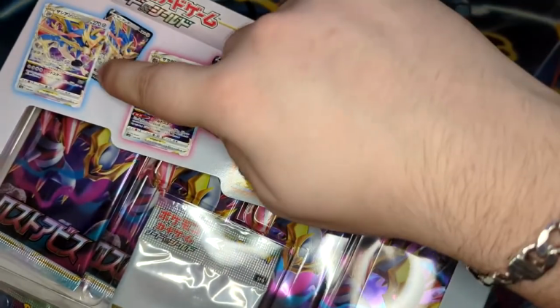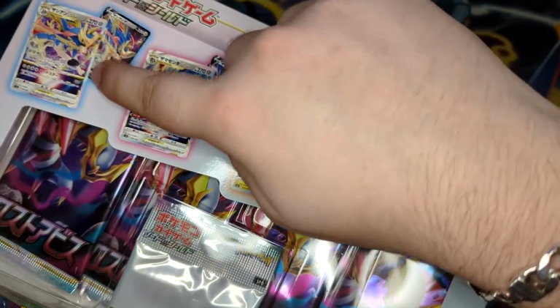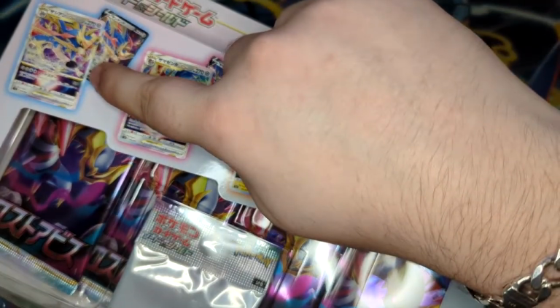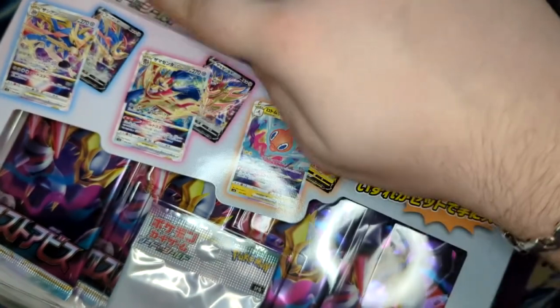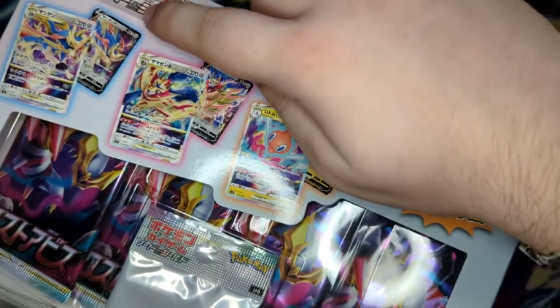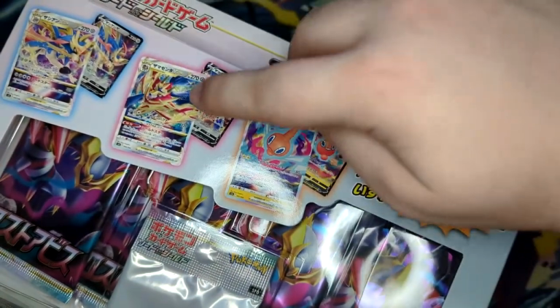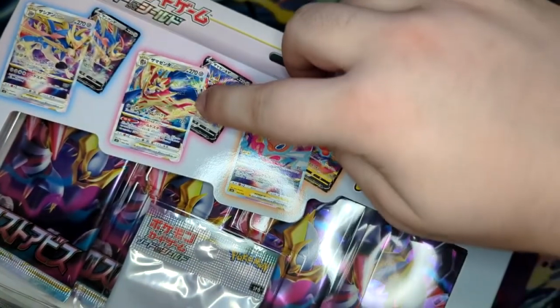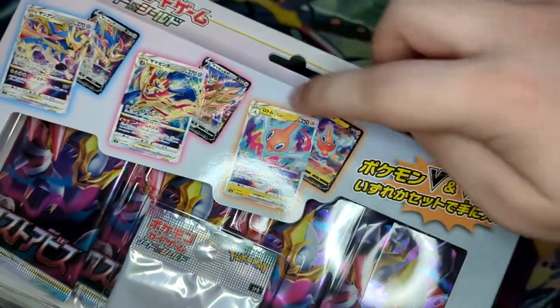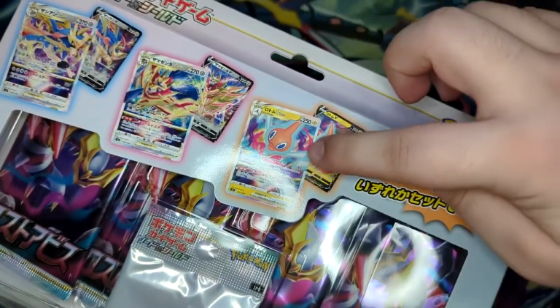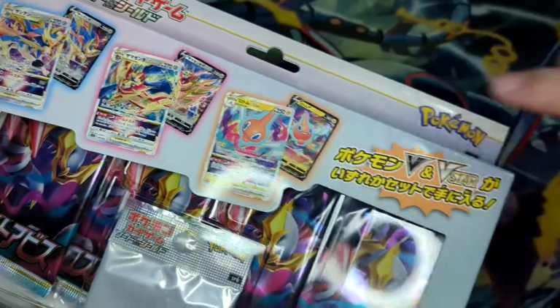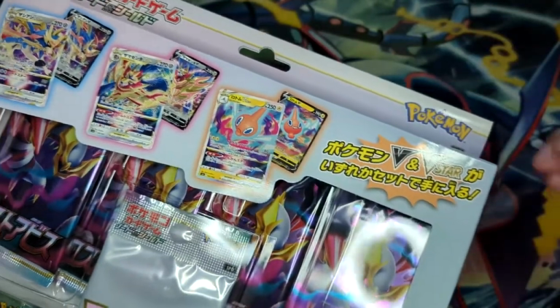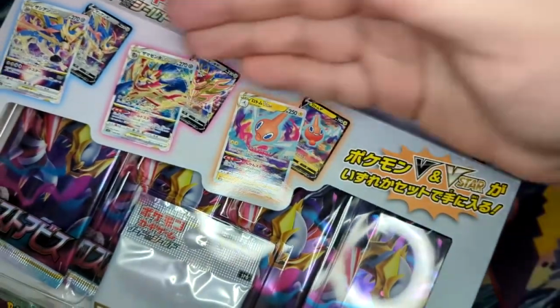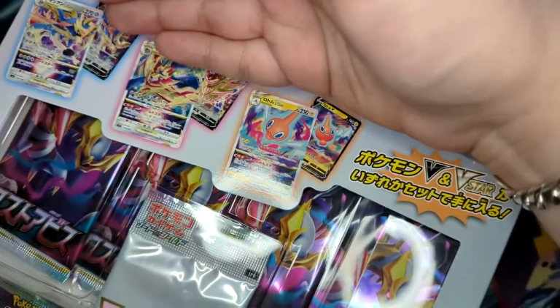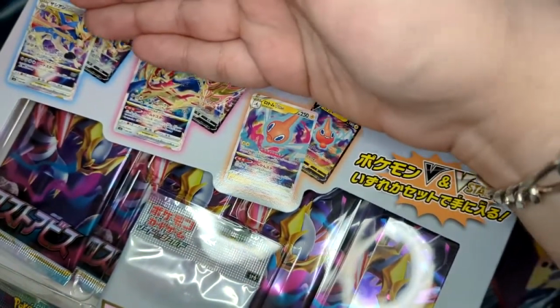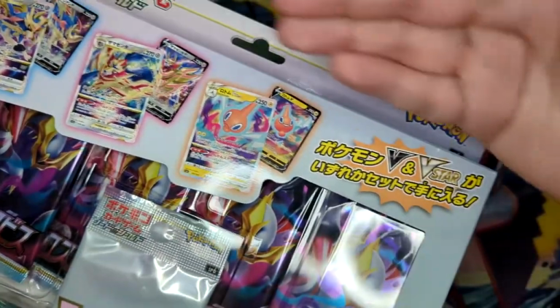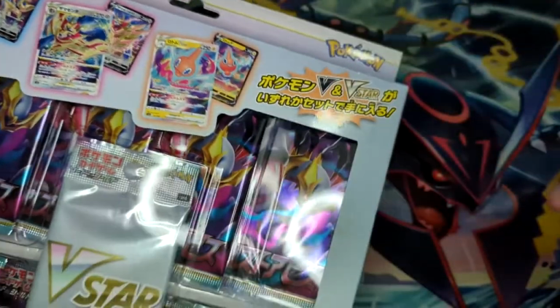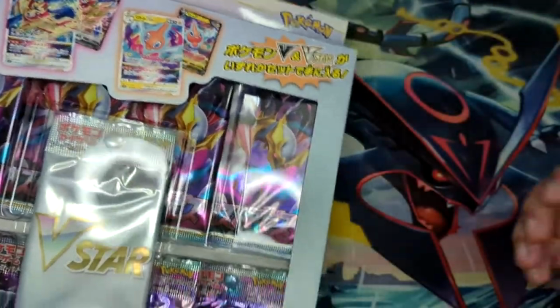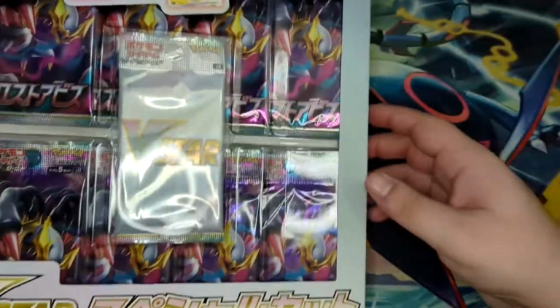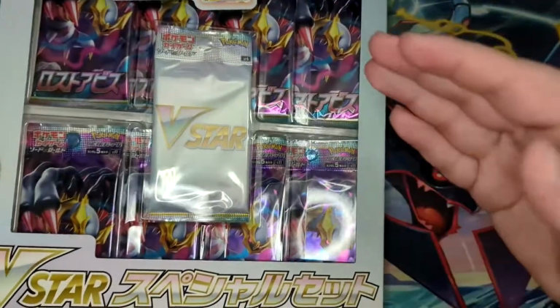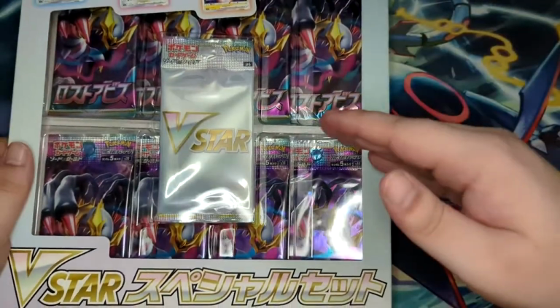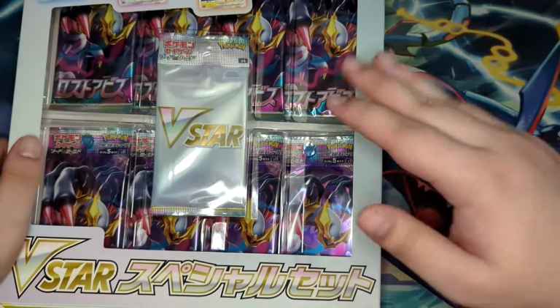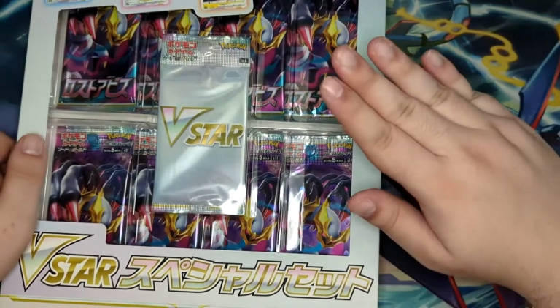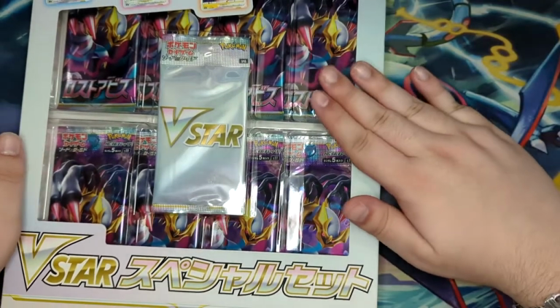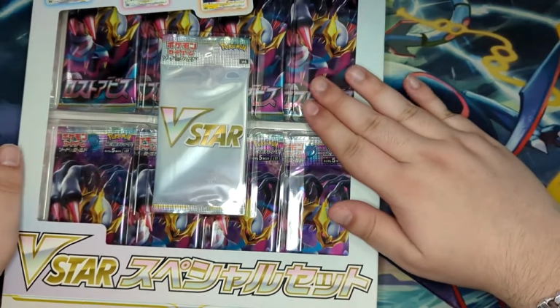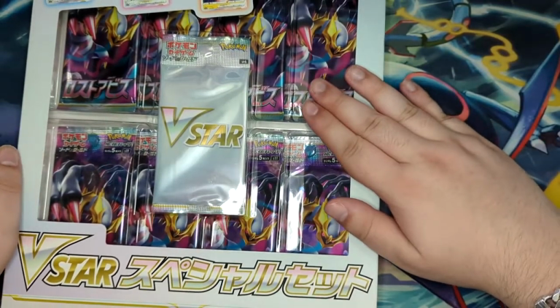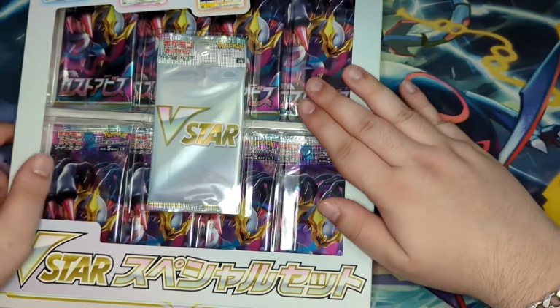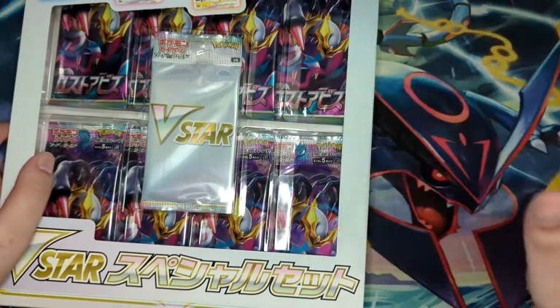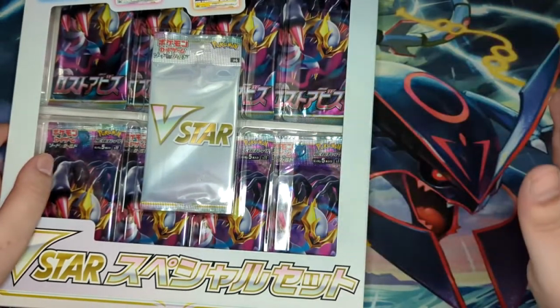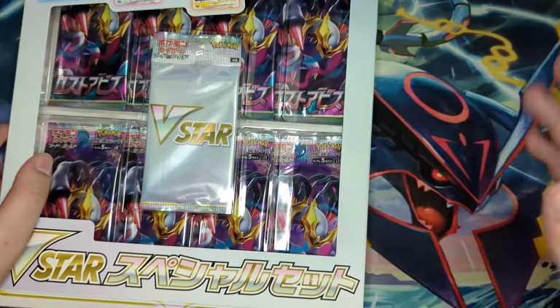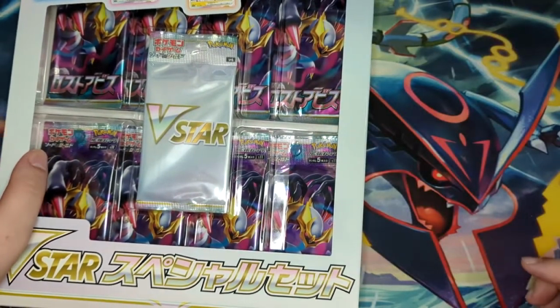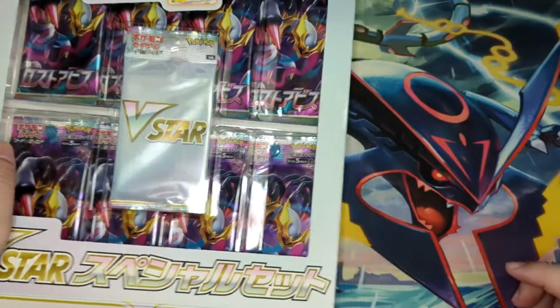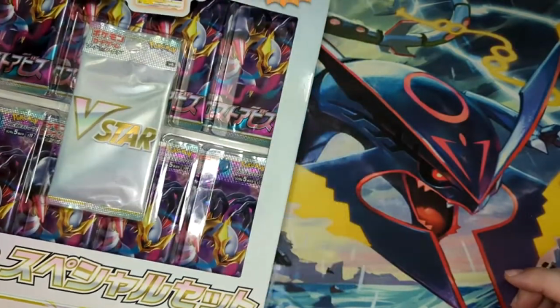There's the Zacian, the Zamazenta, and the Rotom. I'd probably want to pull the Zacian V-Star — that's the coolest. Let me just get the Lost Abyss boosters out of here and then we'll continue with the pack battle.